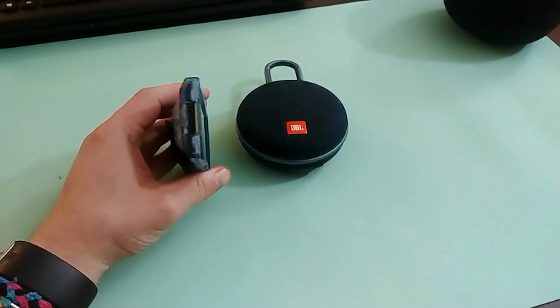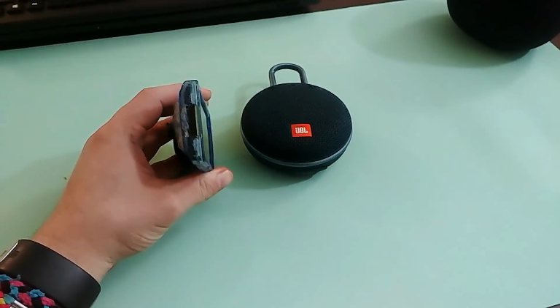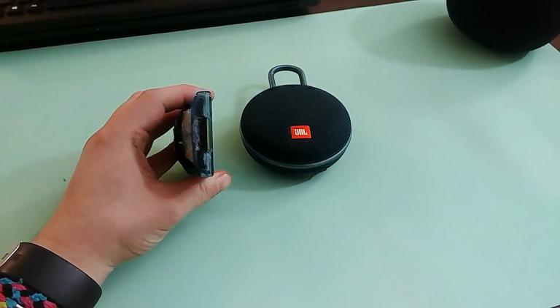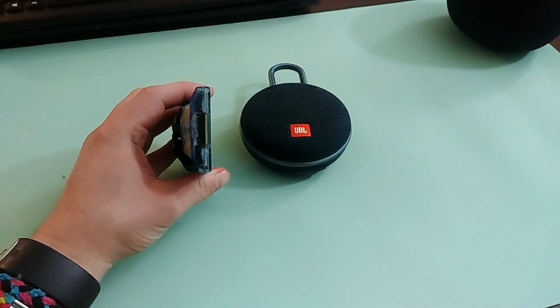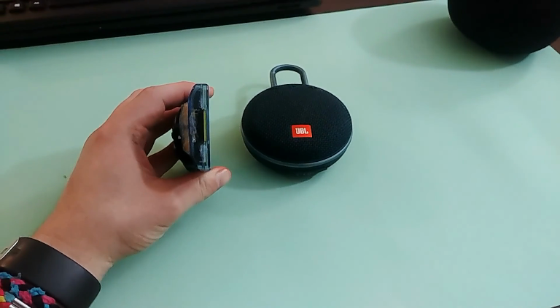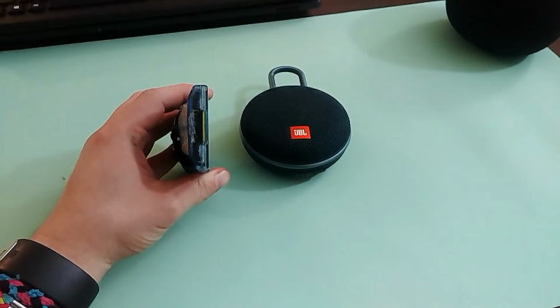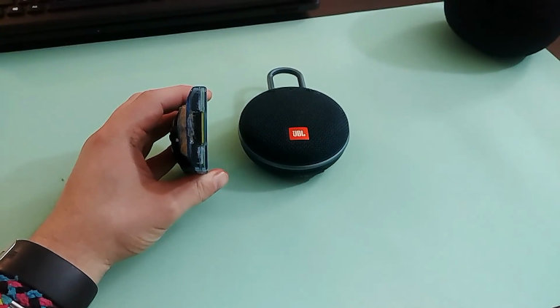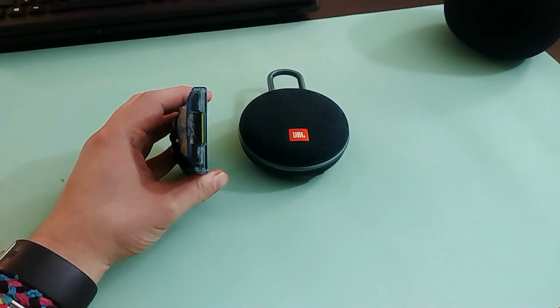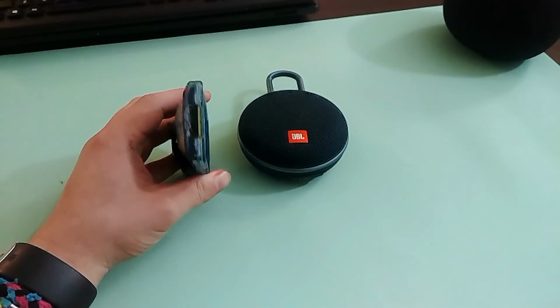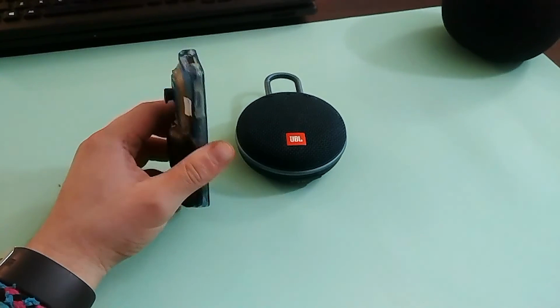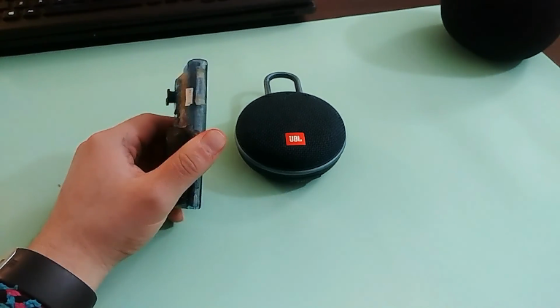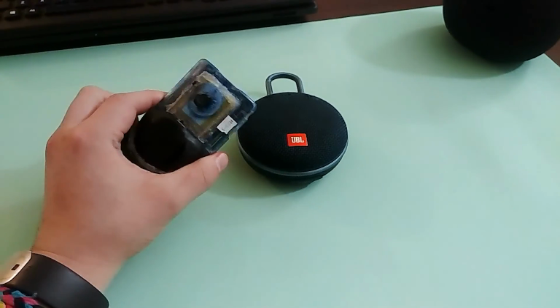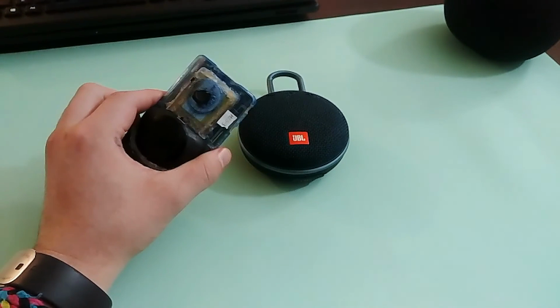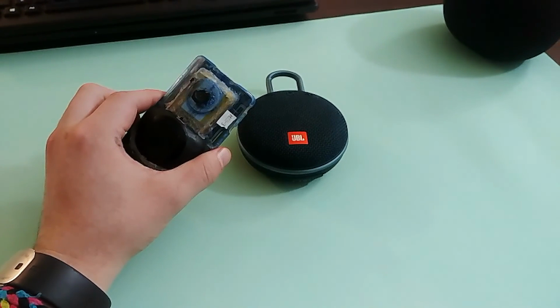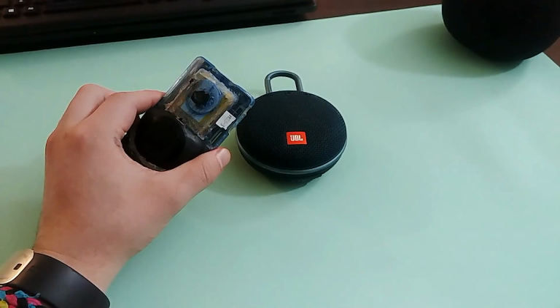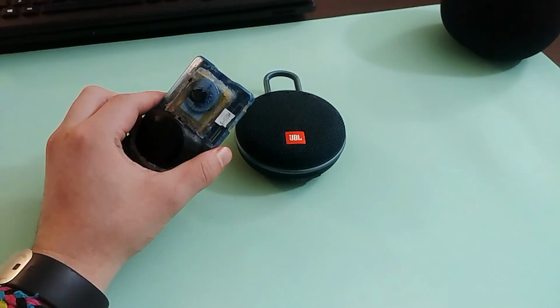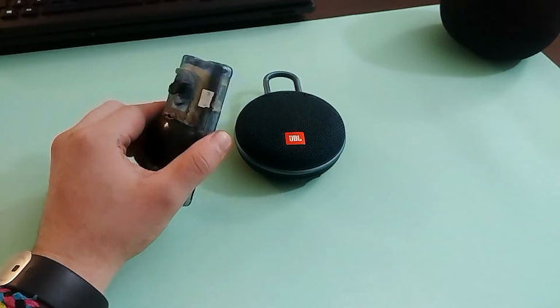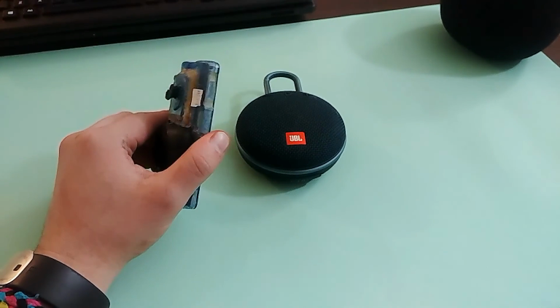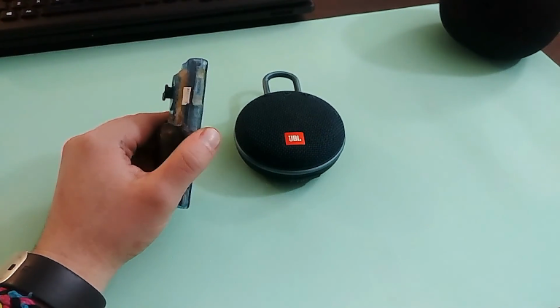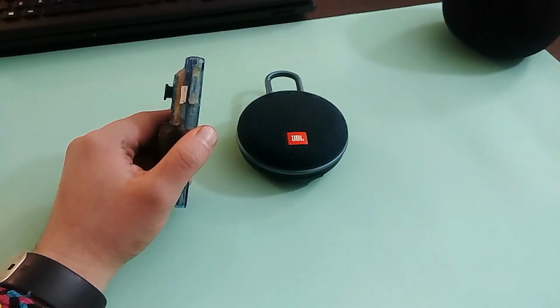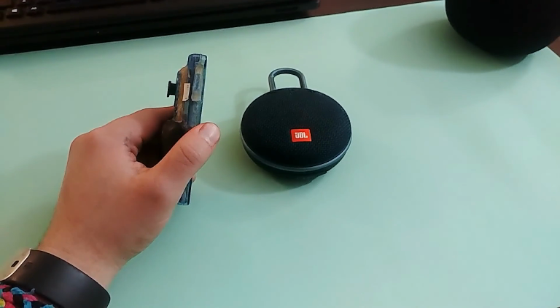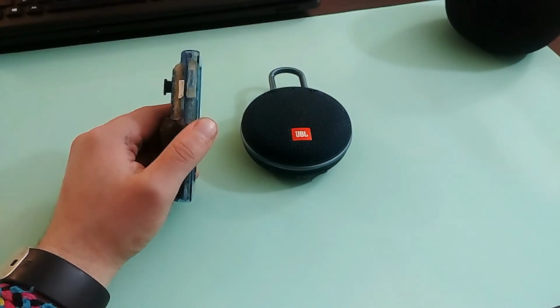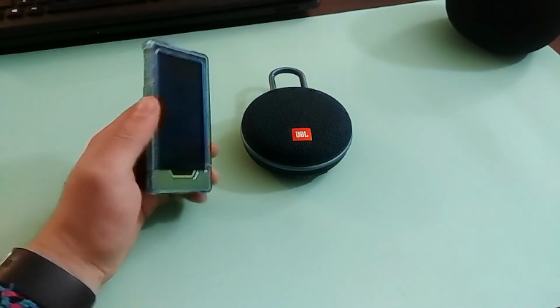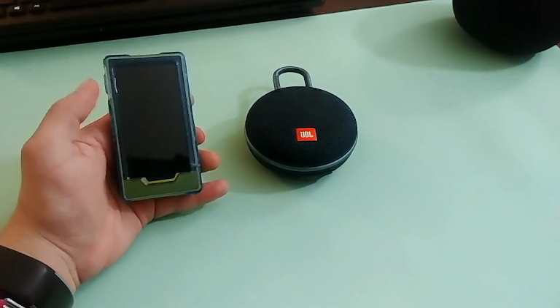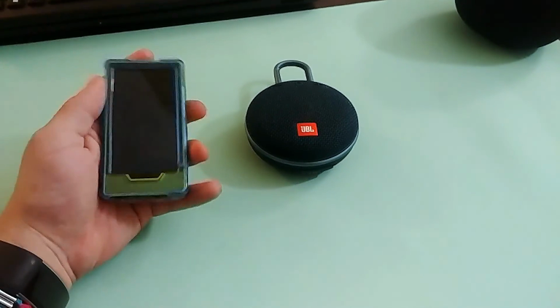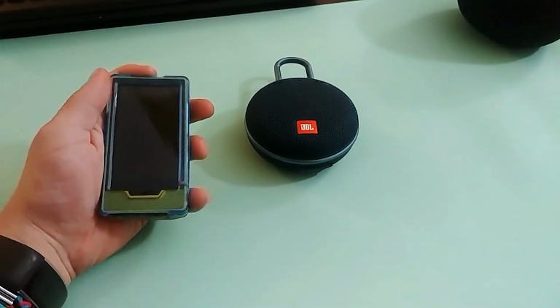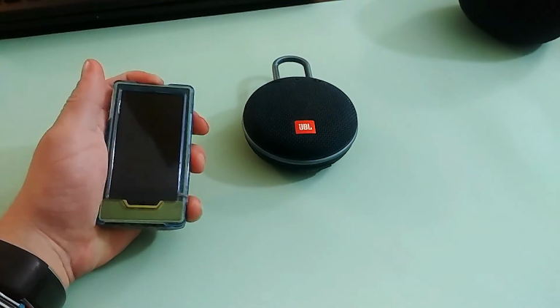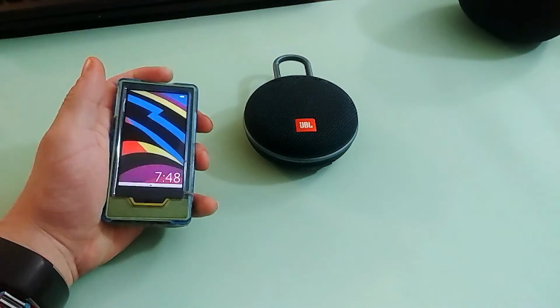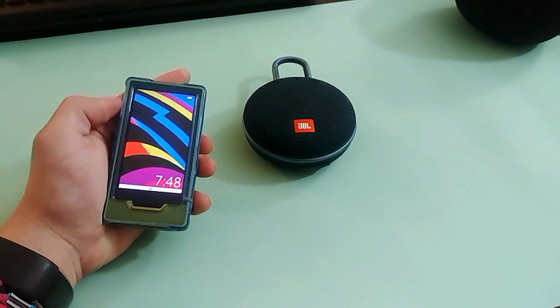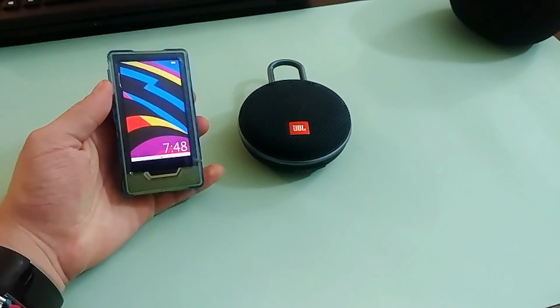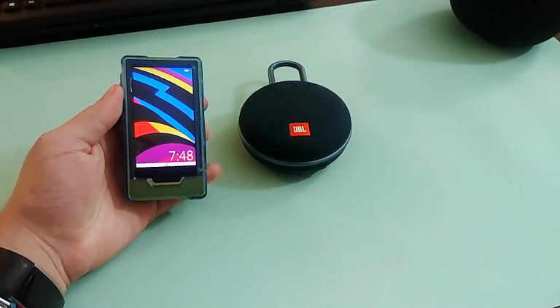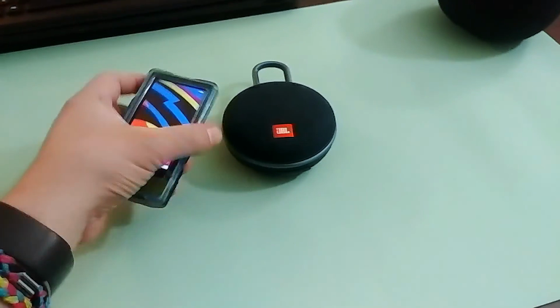You see it kind of jets out from the back quite a bit. It's probably one and a half times thicker than the original, or maybe two times thicker. Let's go ahead and show you how Bluetooth works.